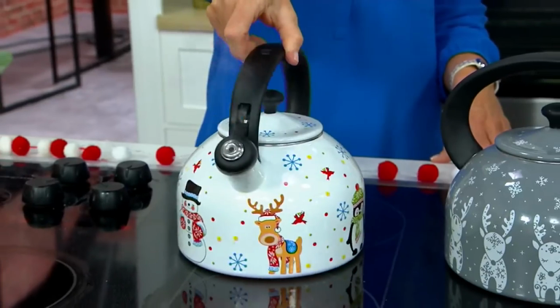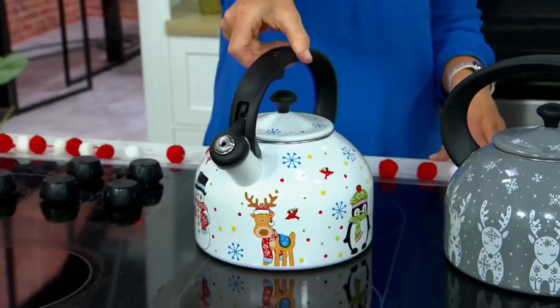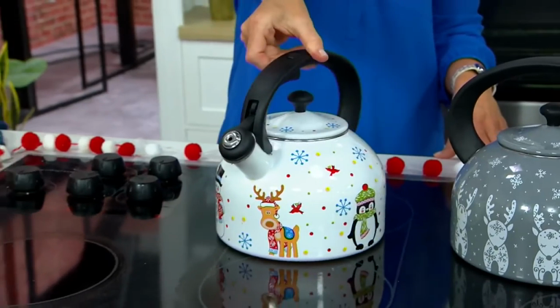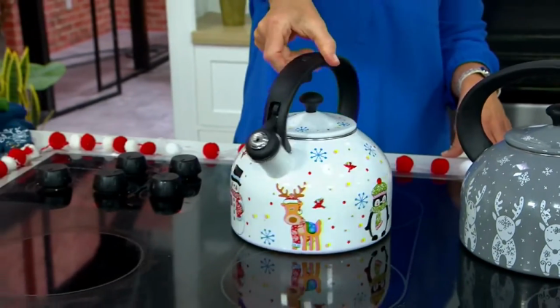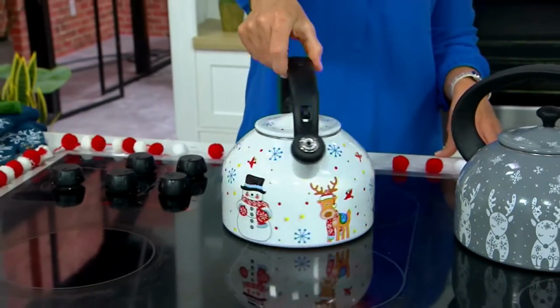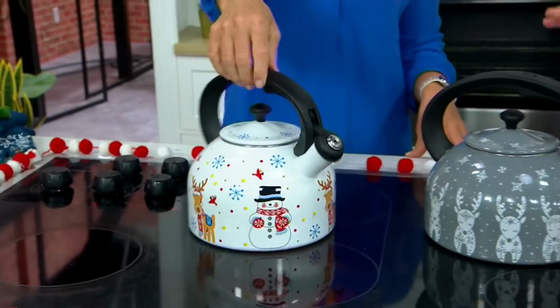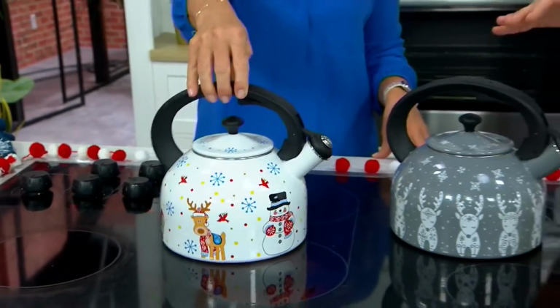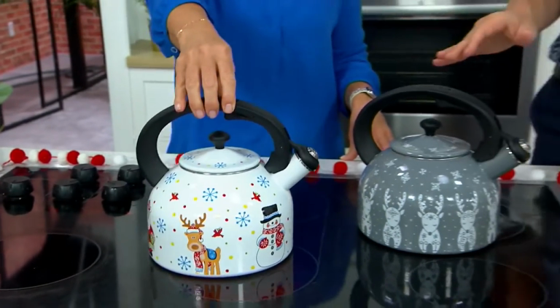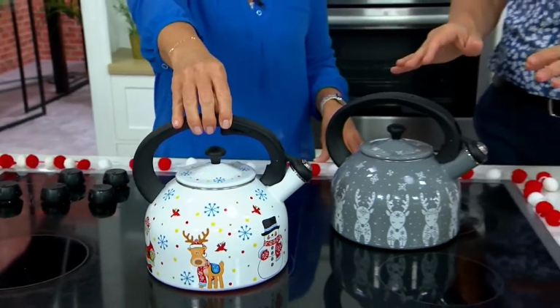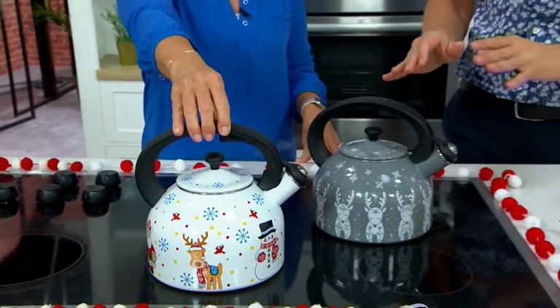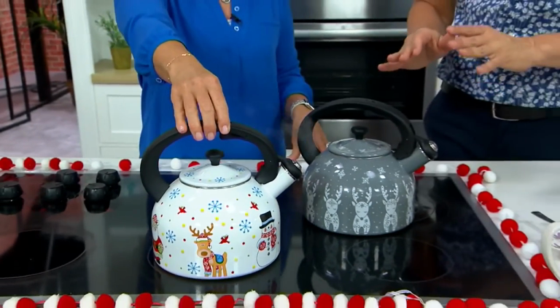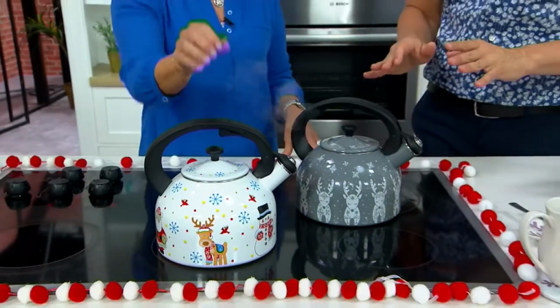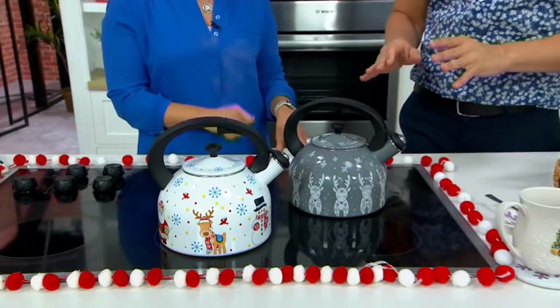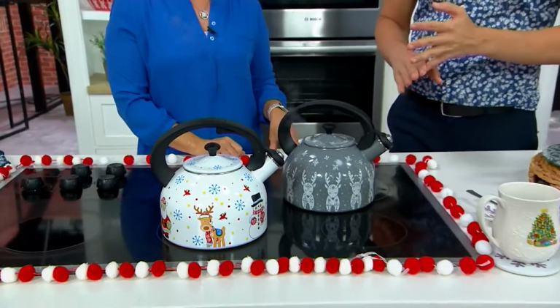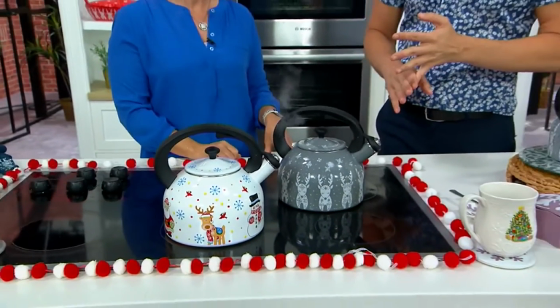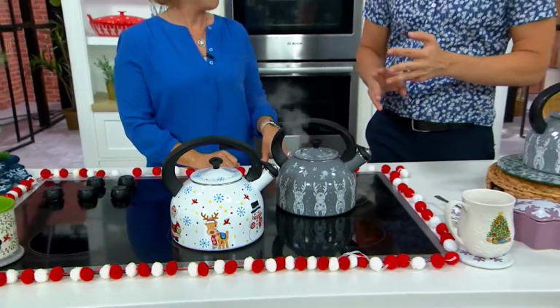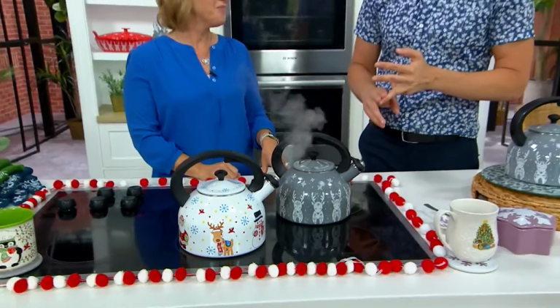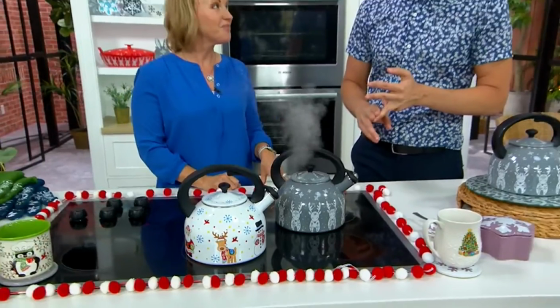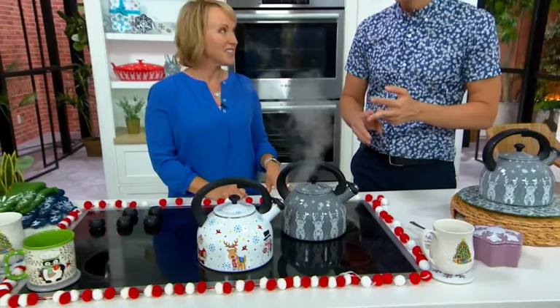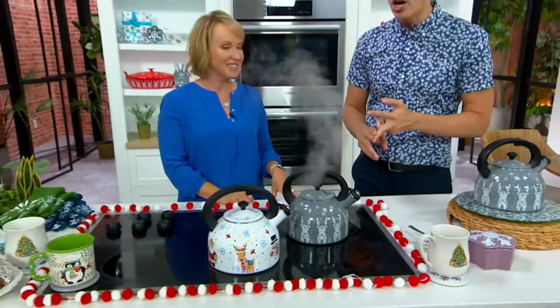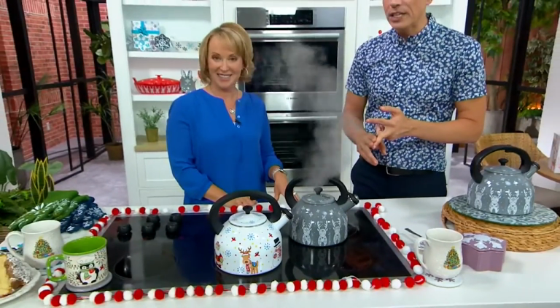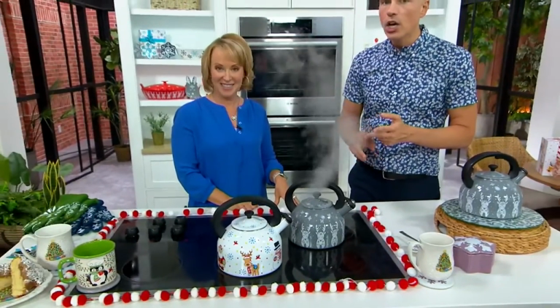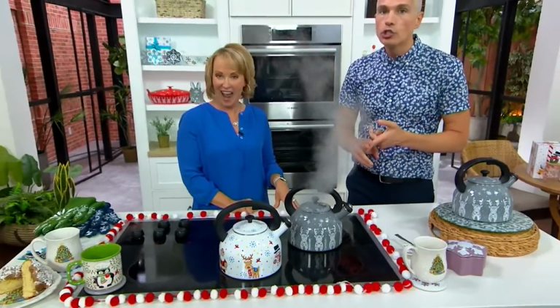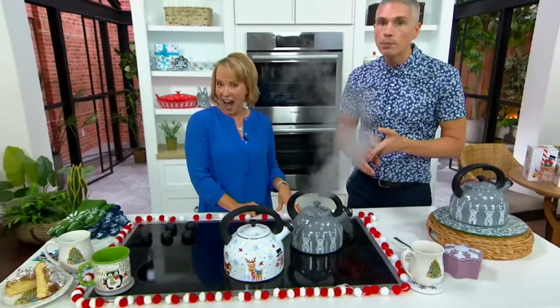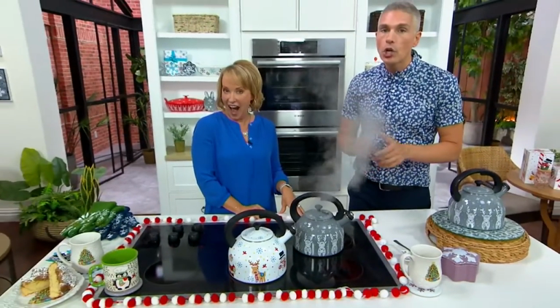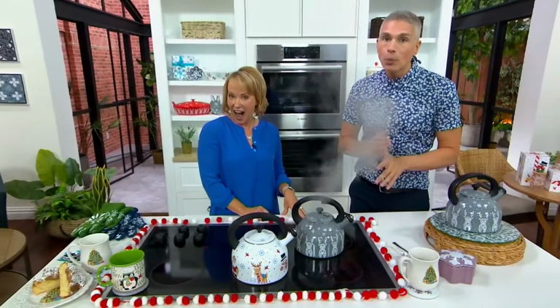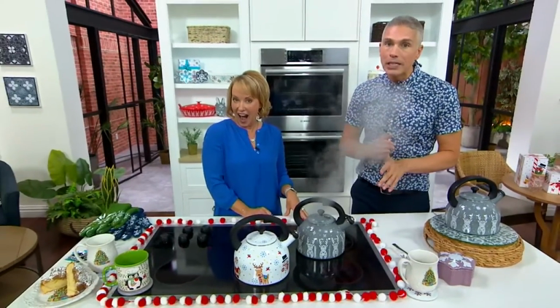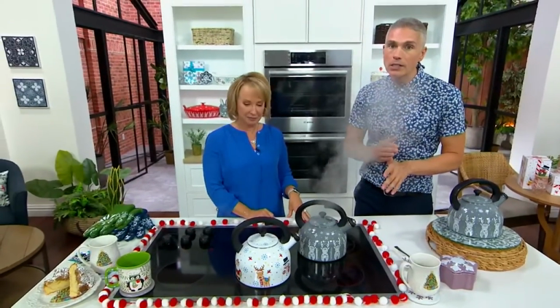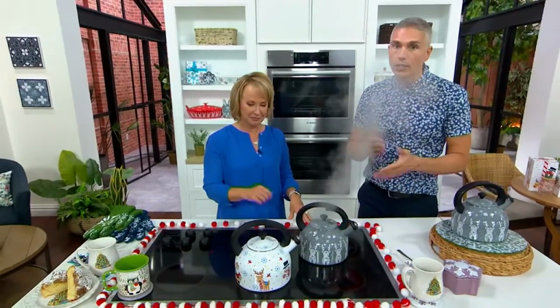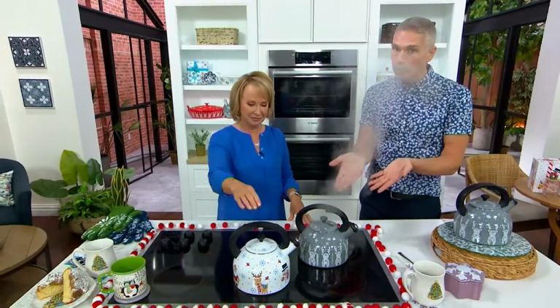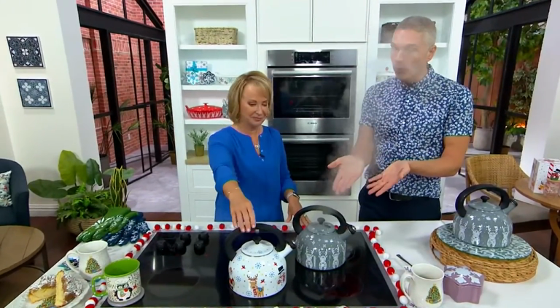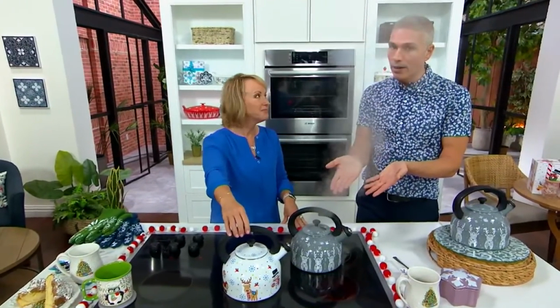I love these. Me too. Right, so first of all, what are you making all winter long? Hot cocoa, hot tea, coffee, soups, oatmeal — you need to boil water.